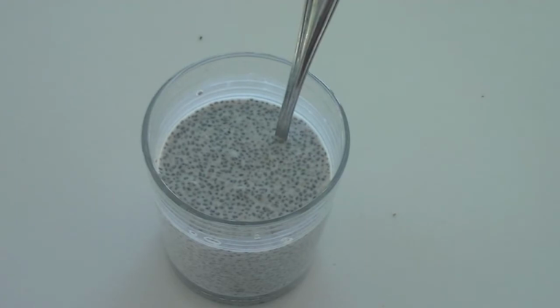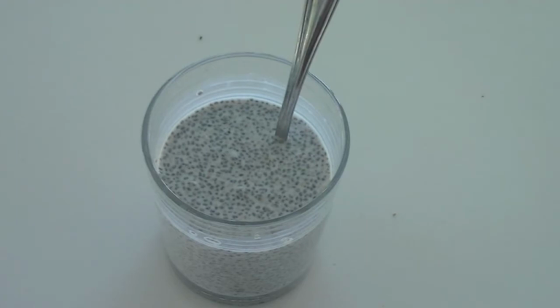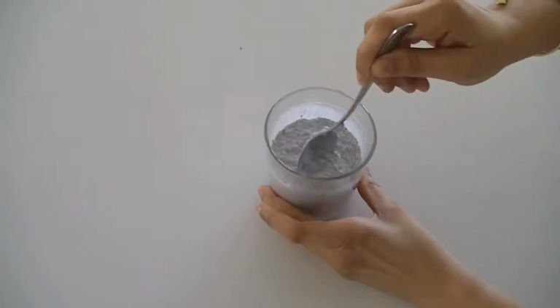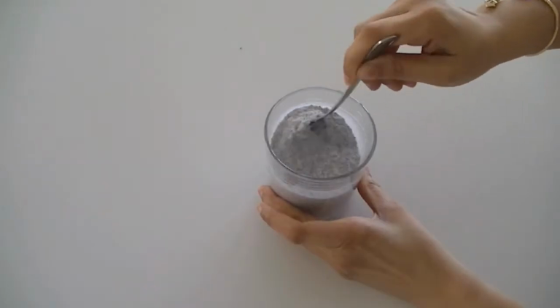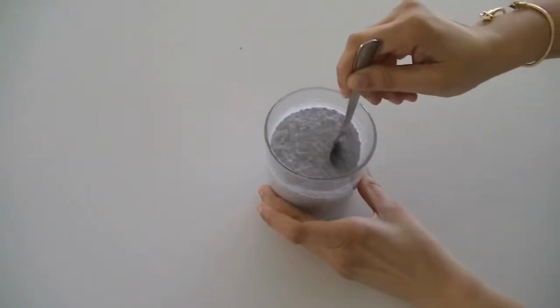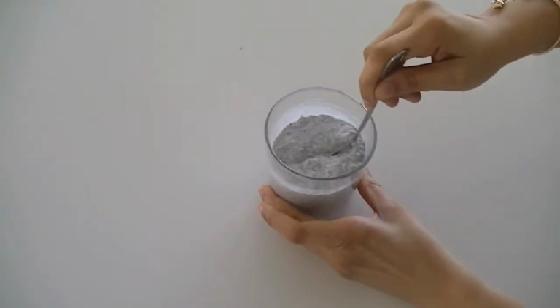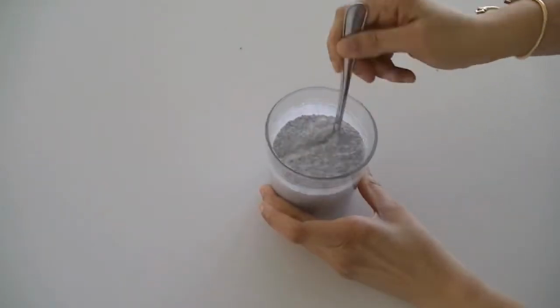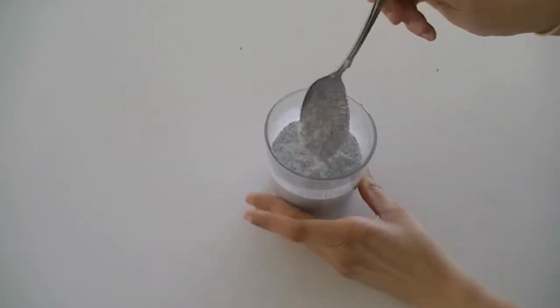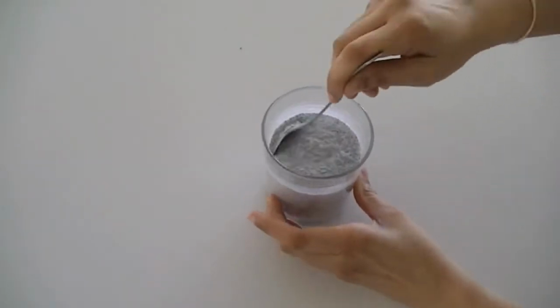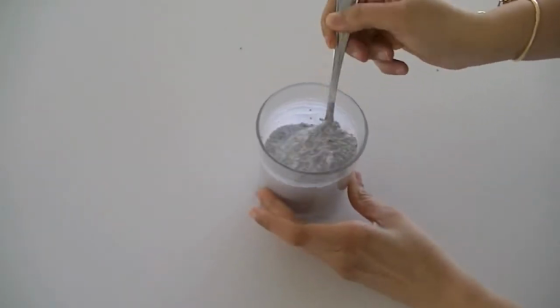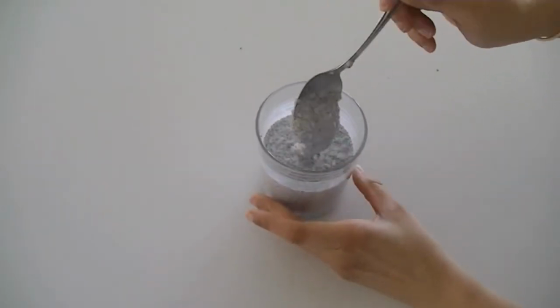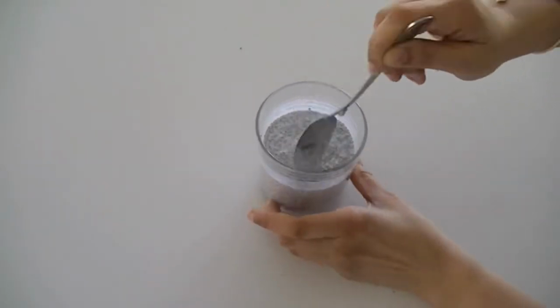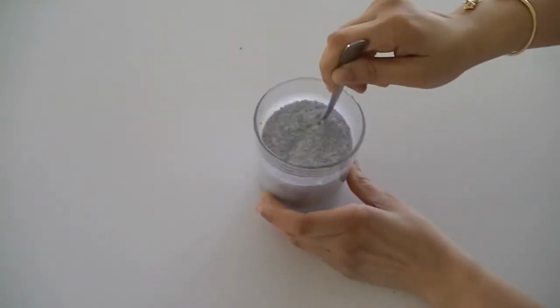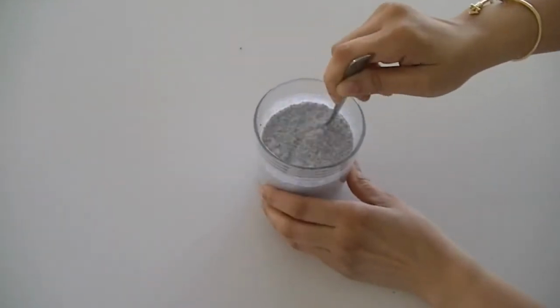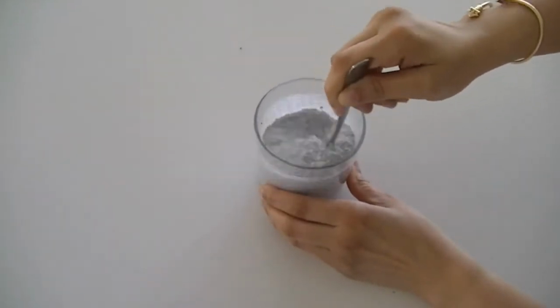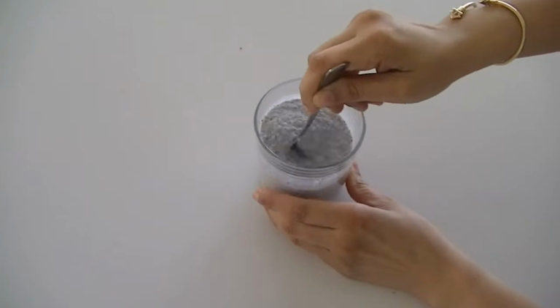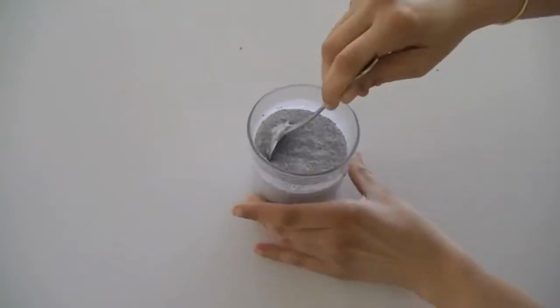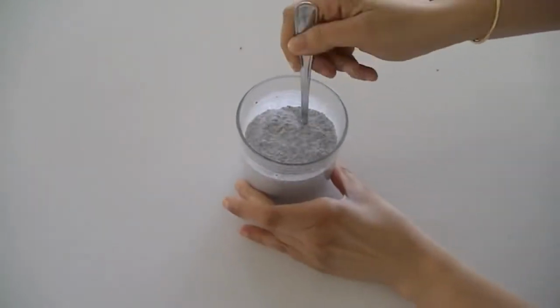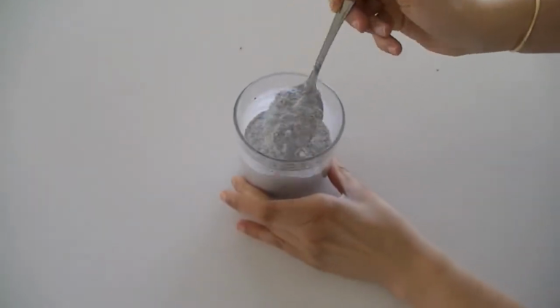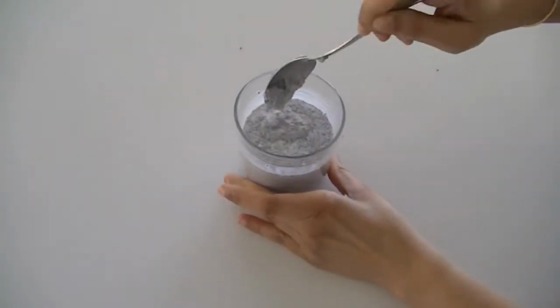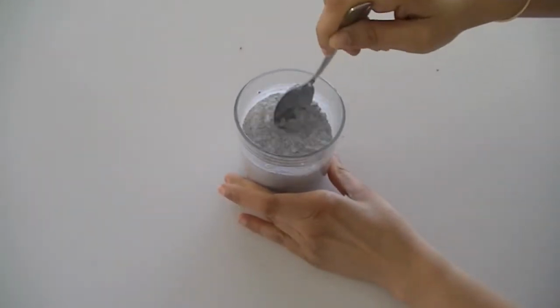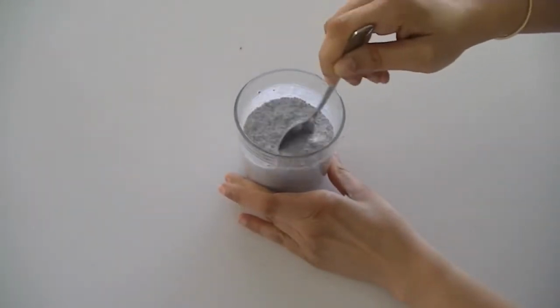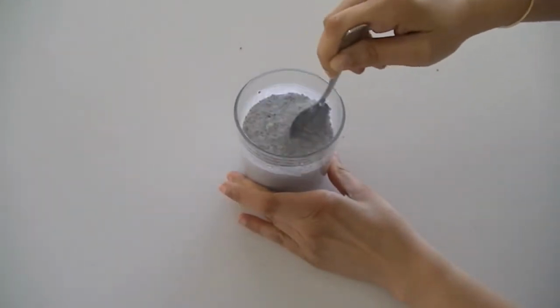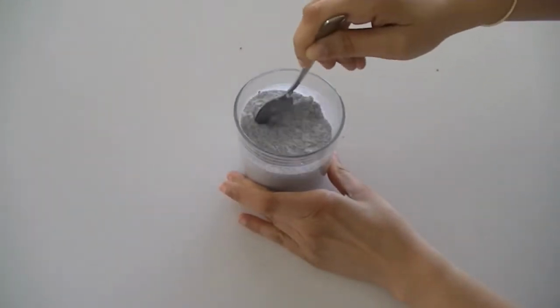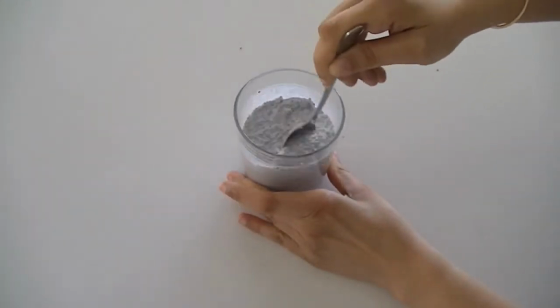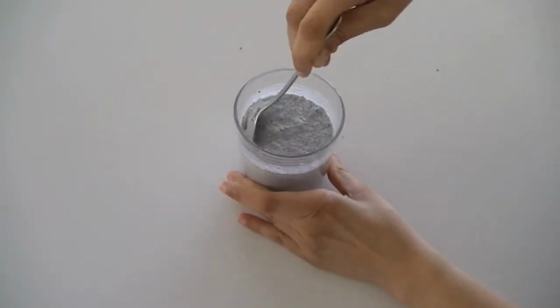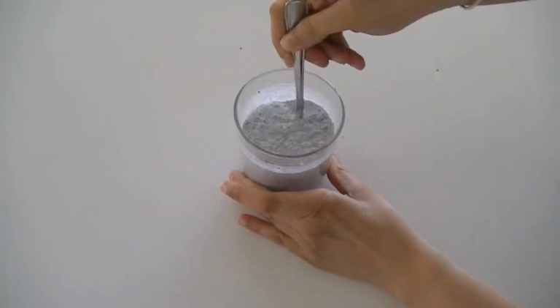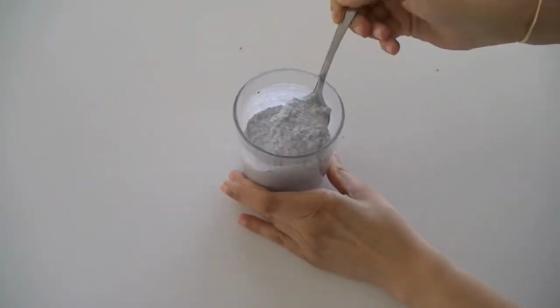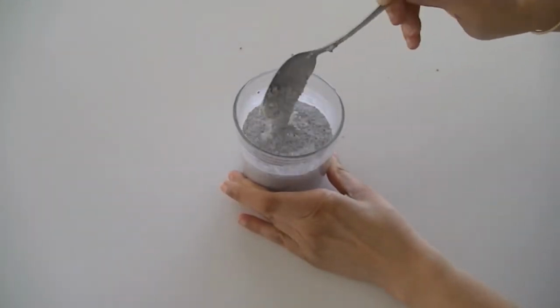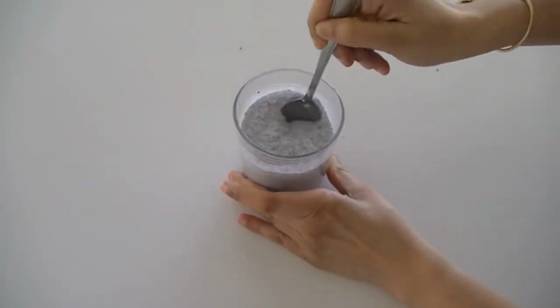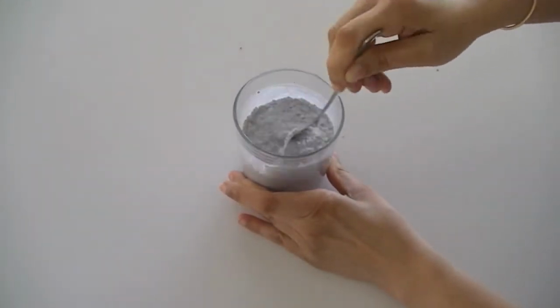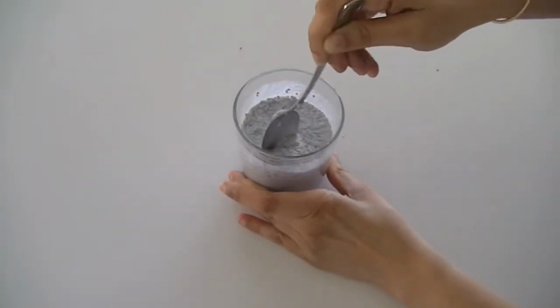Let it stand for 15 to 20 minutes. You can also leave this mixture overnight if you're making this pudding for breakfast.